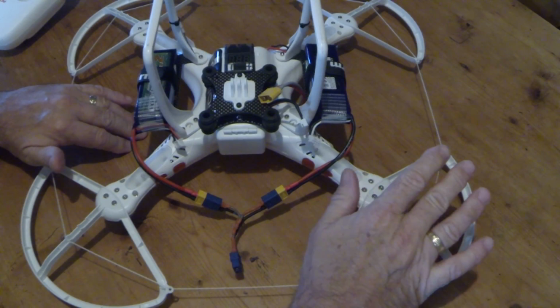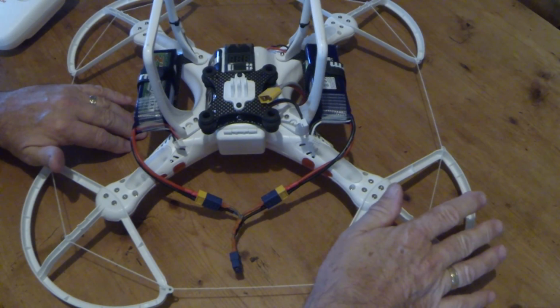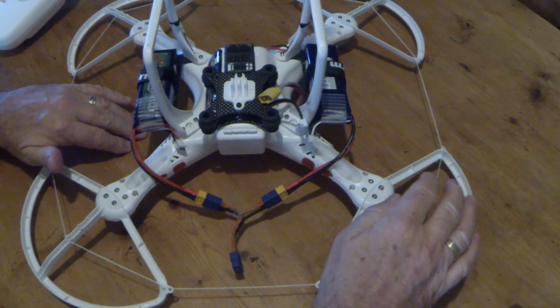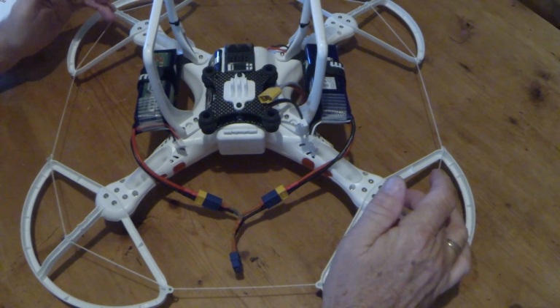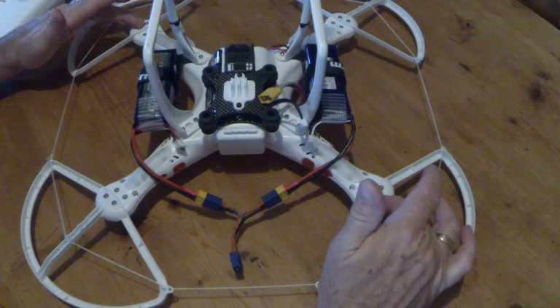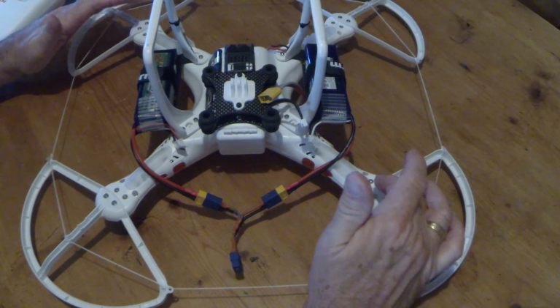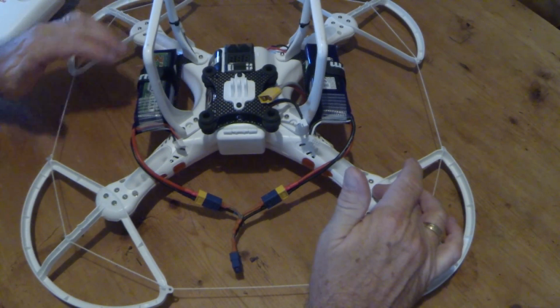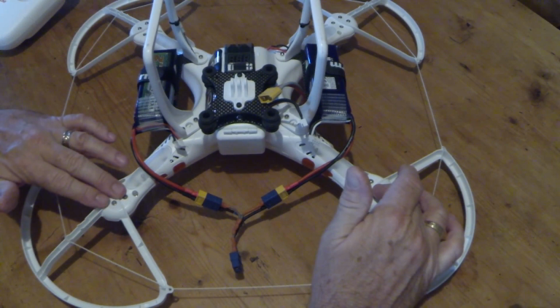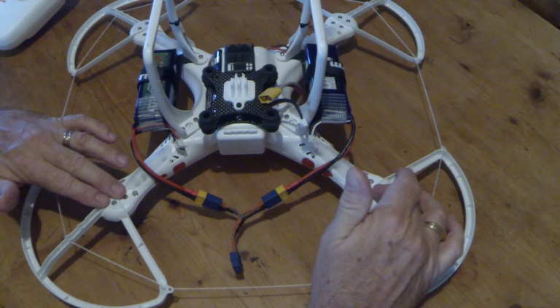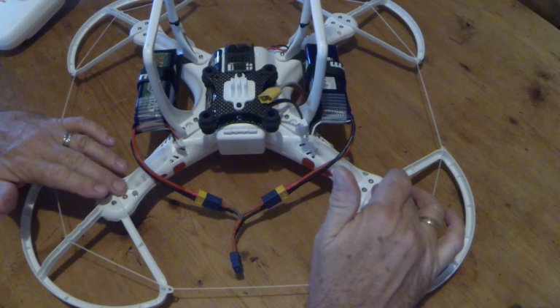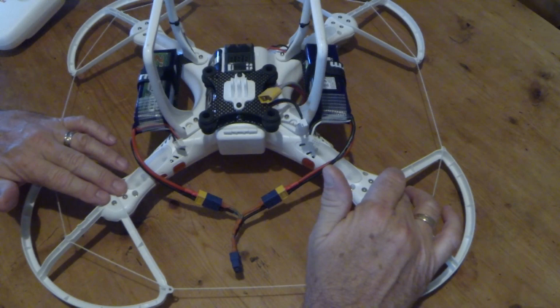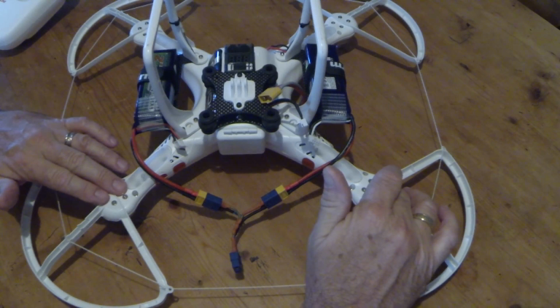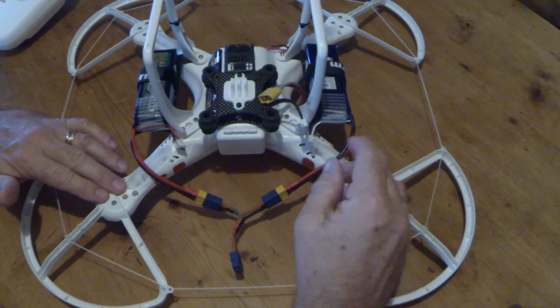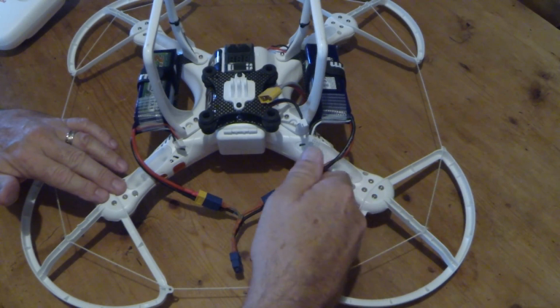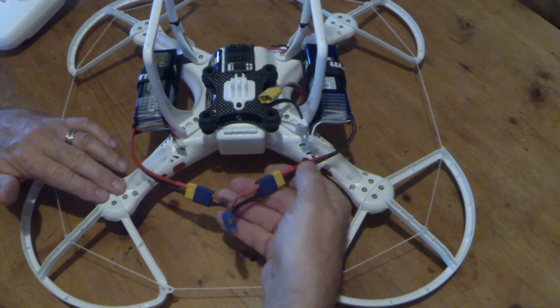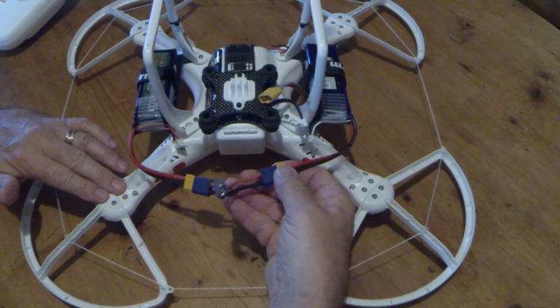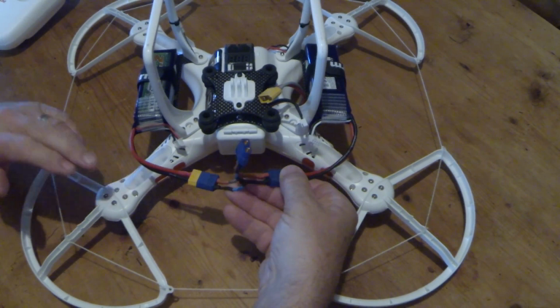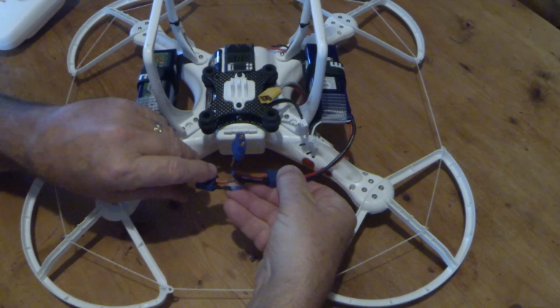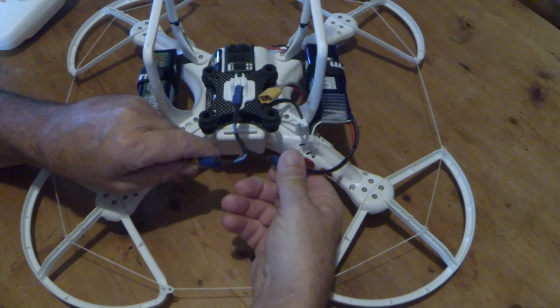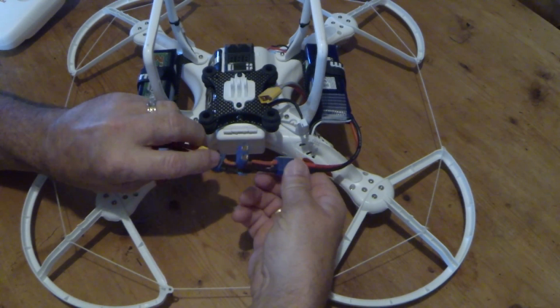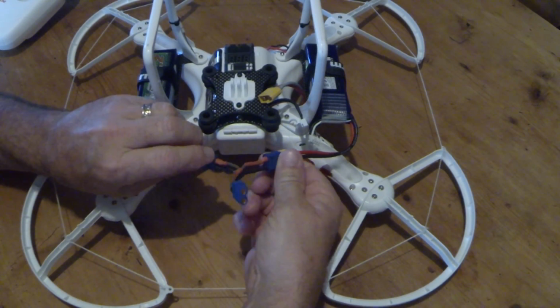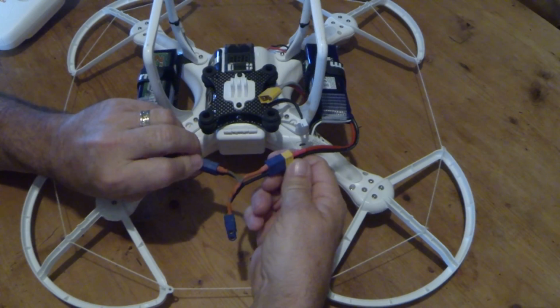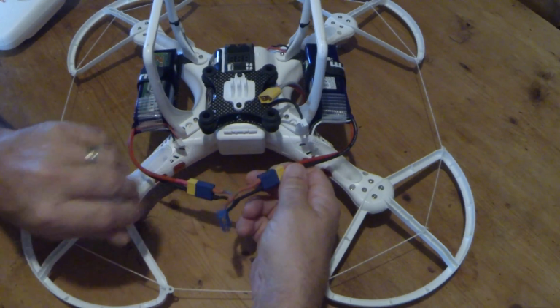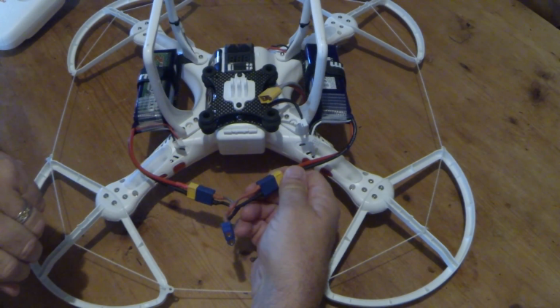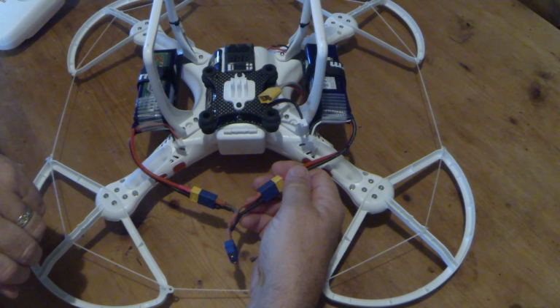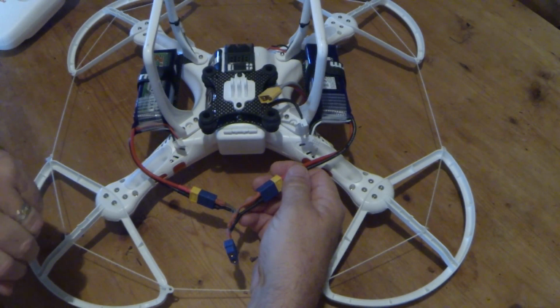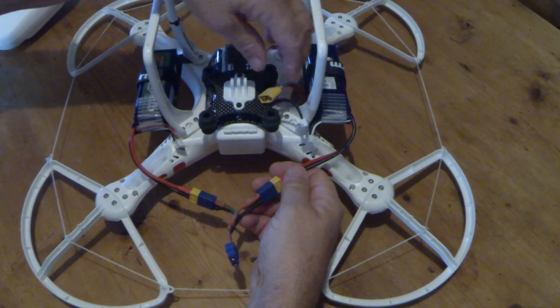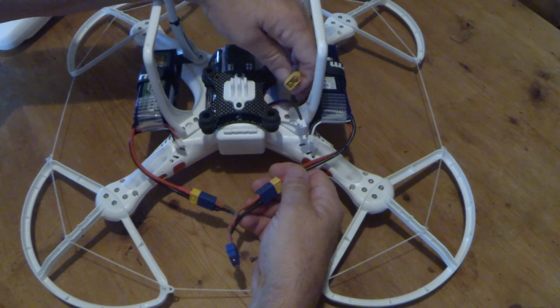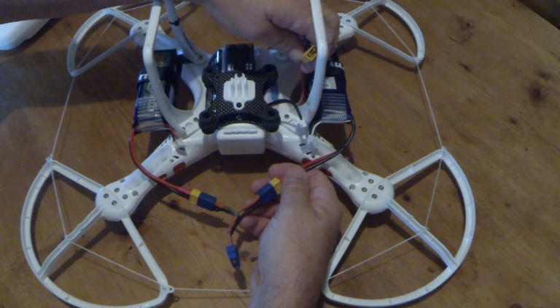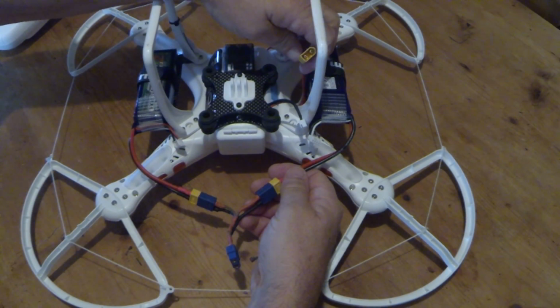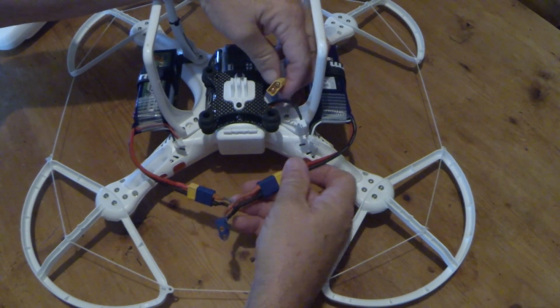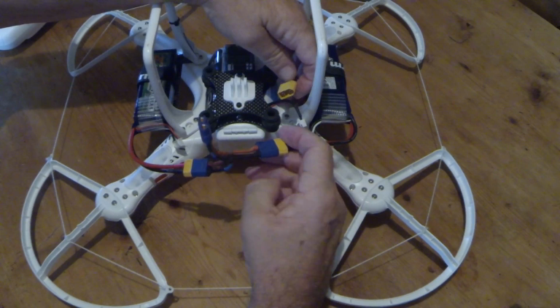Now before you say anything about weight — I know these can add weight, but that needs to be sorted out later on. The way you do it is just make this little harness up in parallel, and use the other modification I used running the wire through the side of the Phantom.